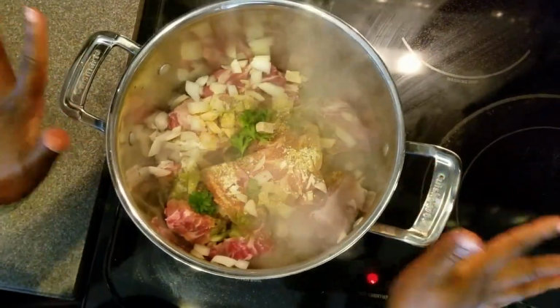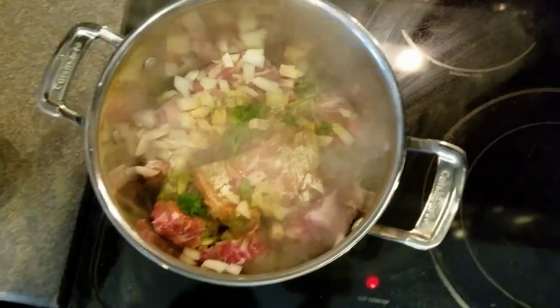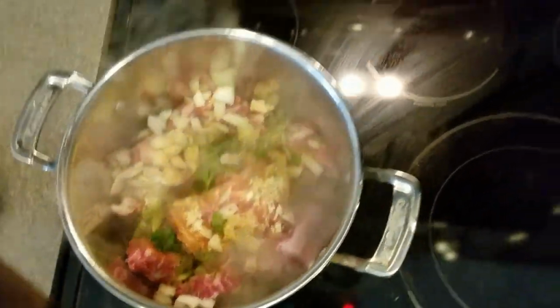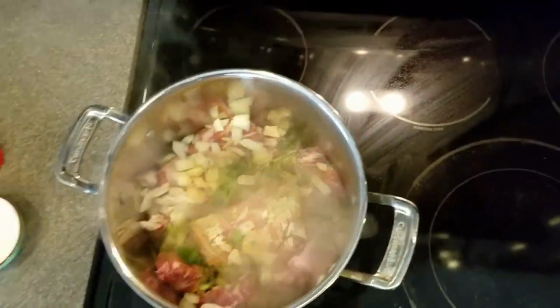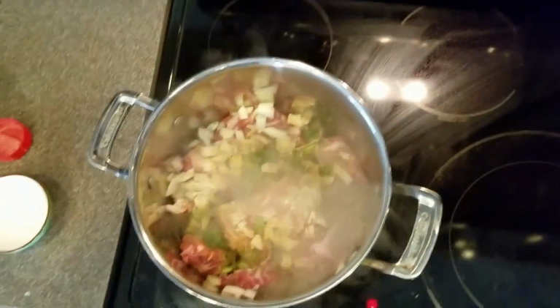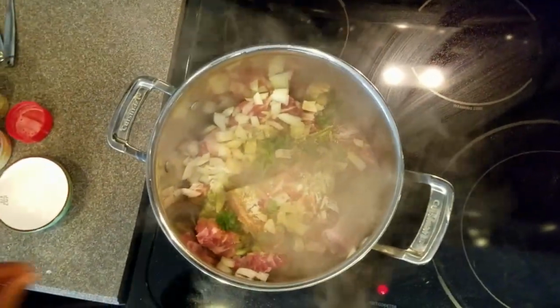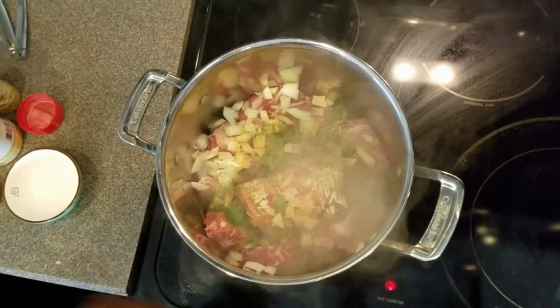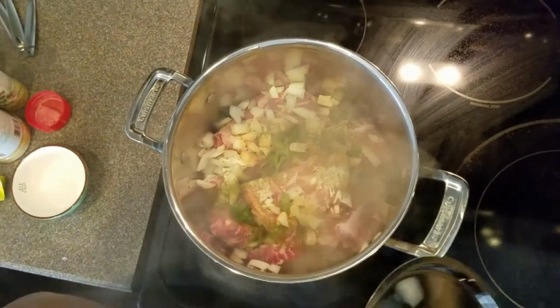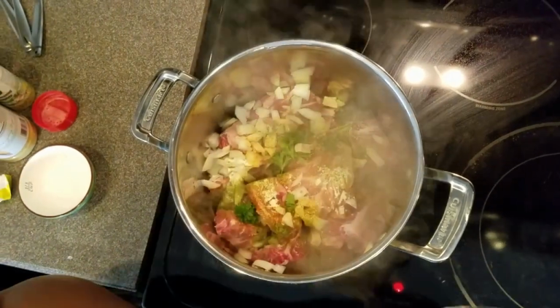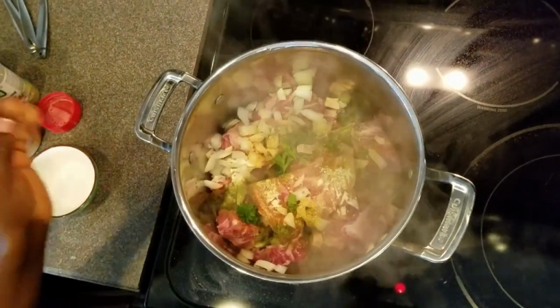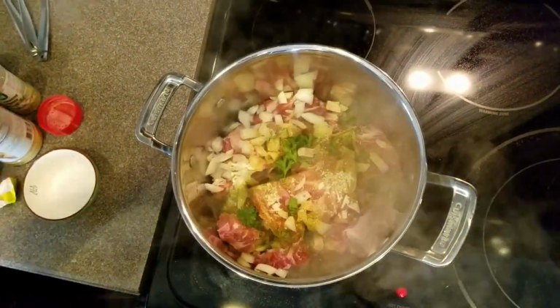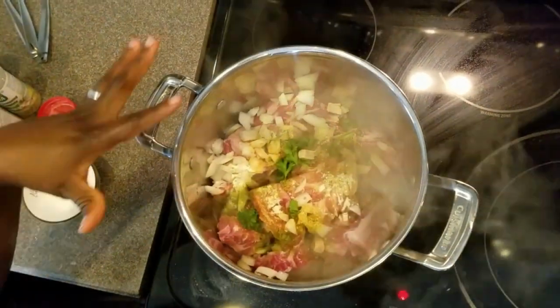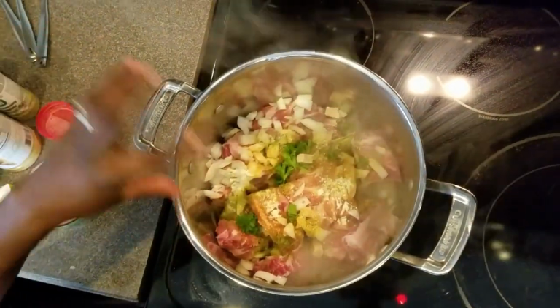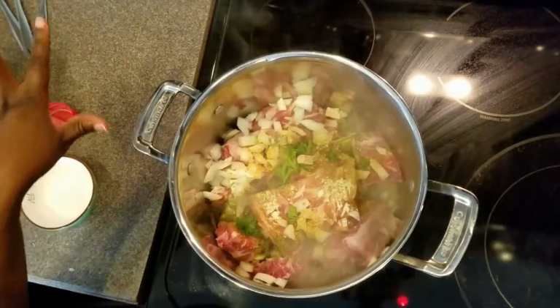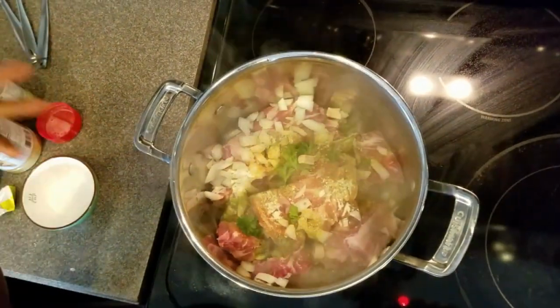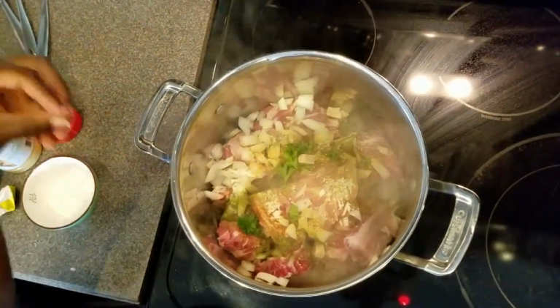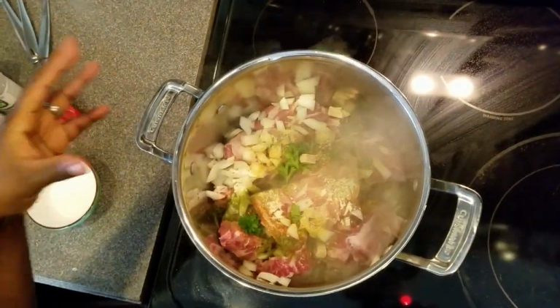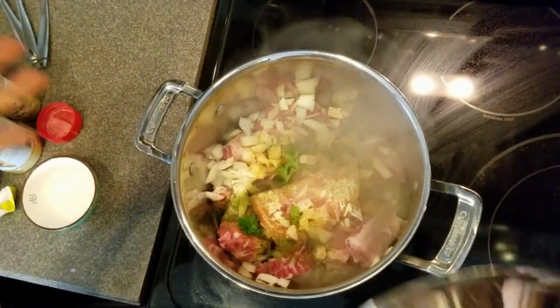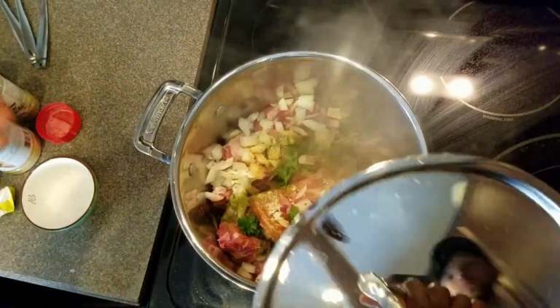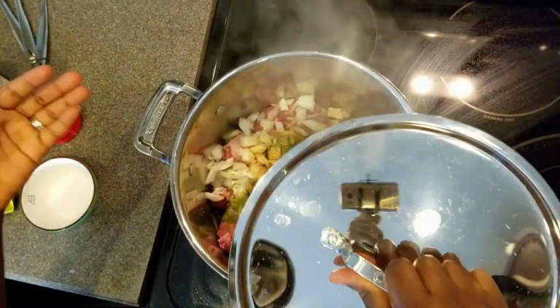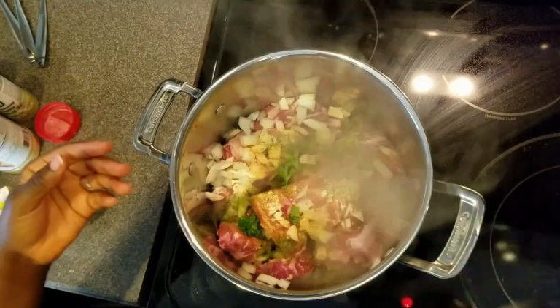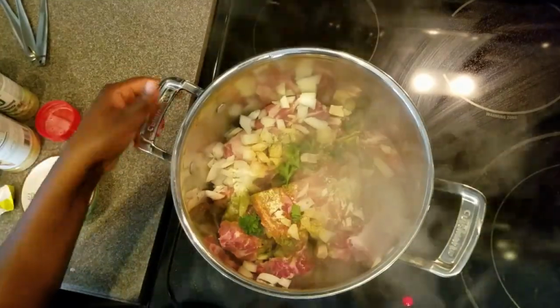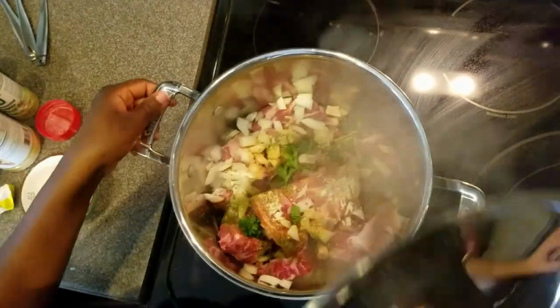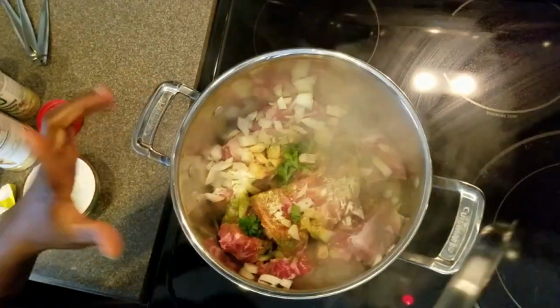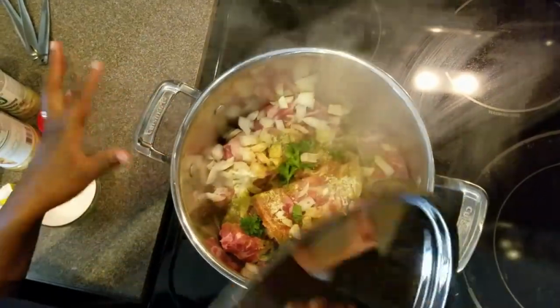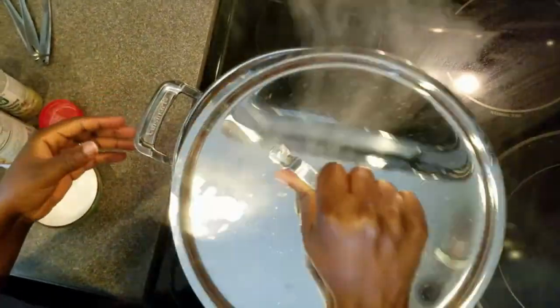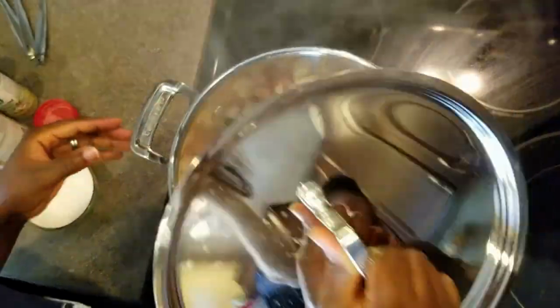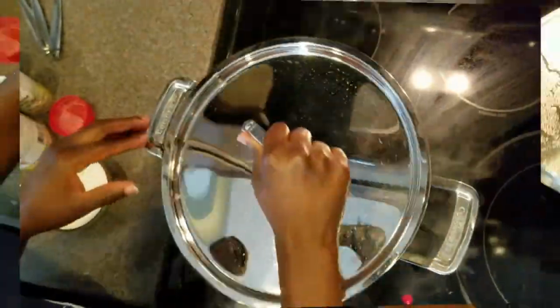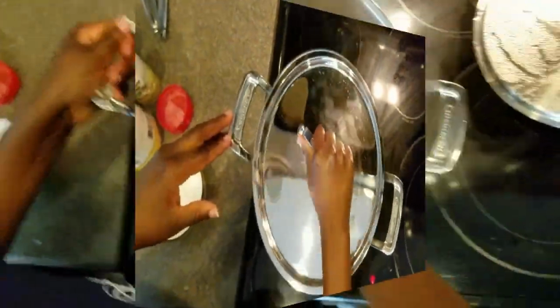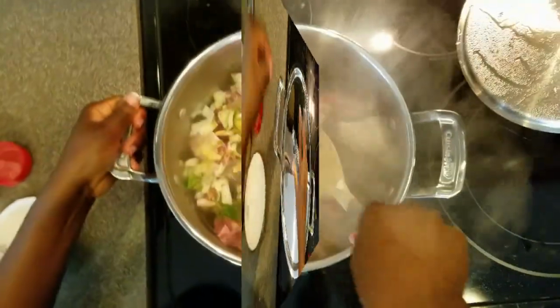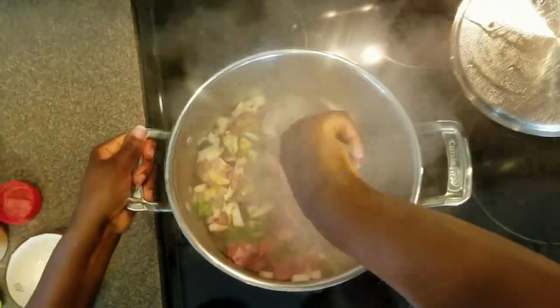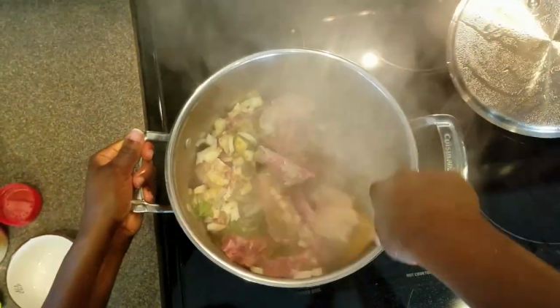I'm going to add one shrimp bouillon. I'll cover this and let it cook for about 10 minutes. Make sure you stir while you're cooking — don't just cover it and leave it alone. Stir every now and then.